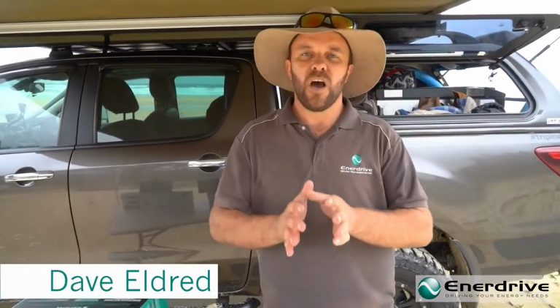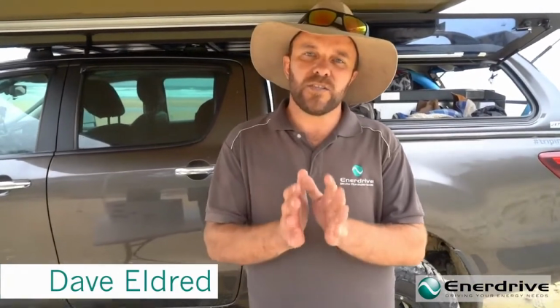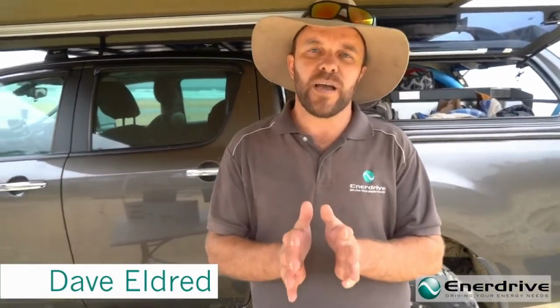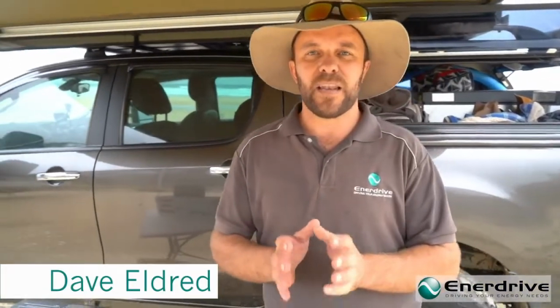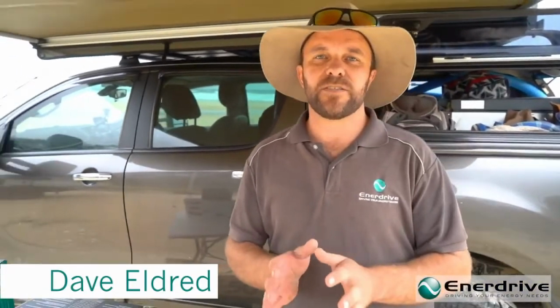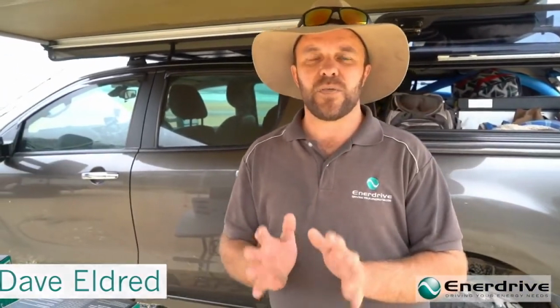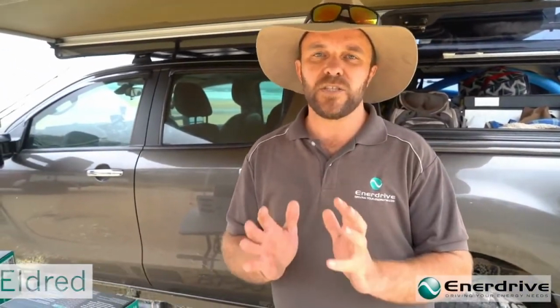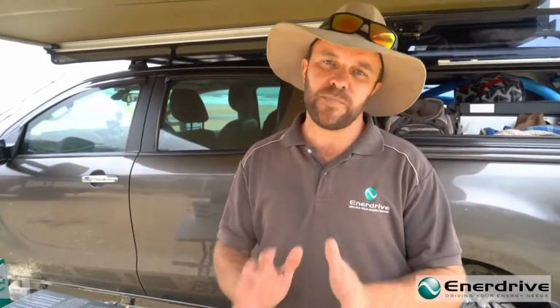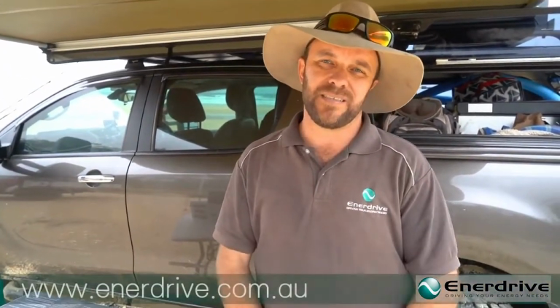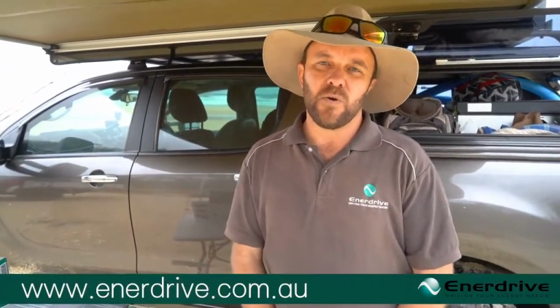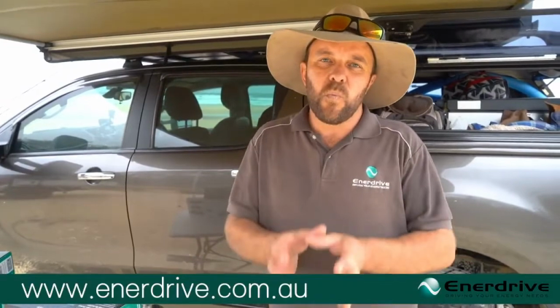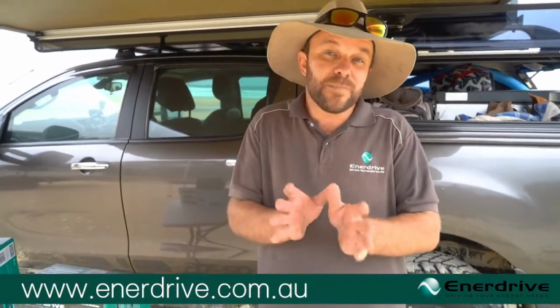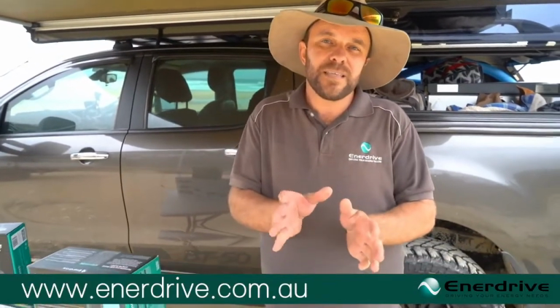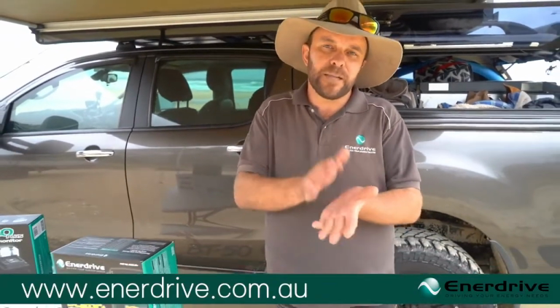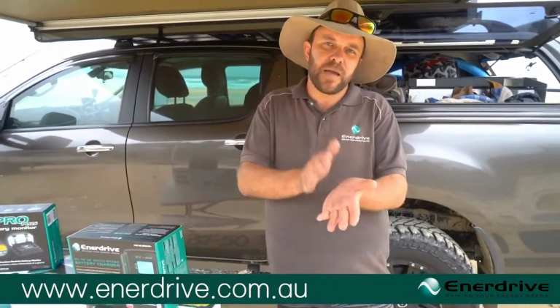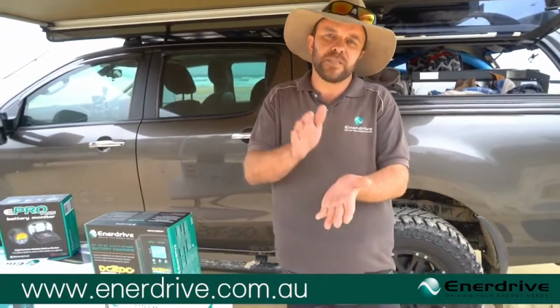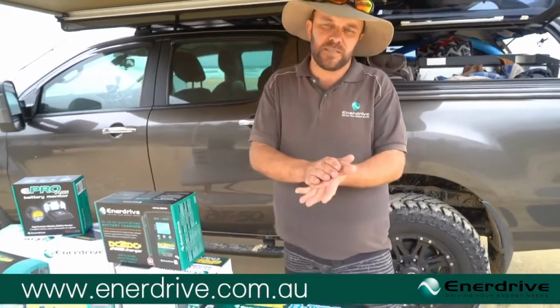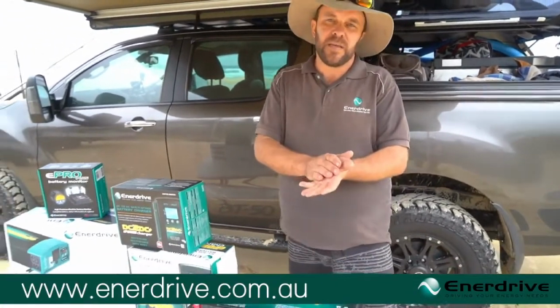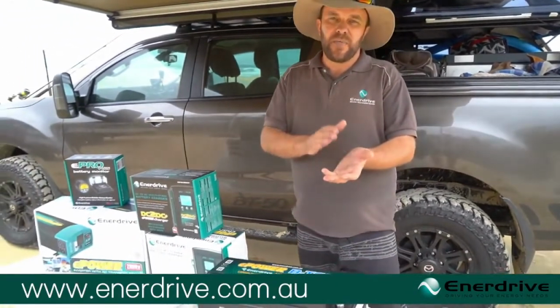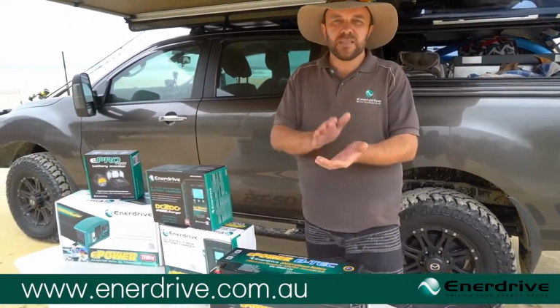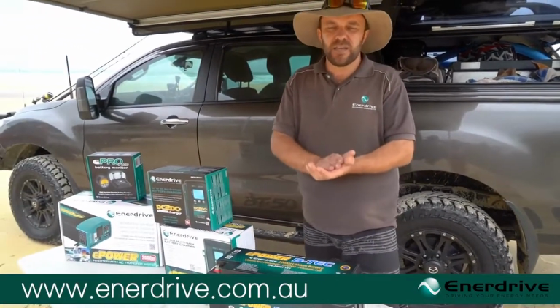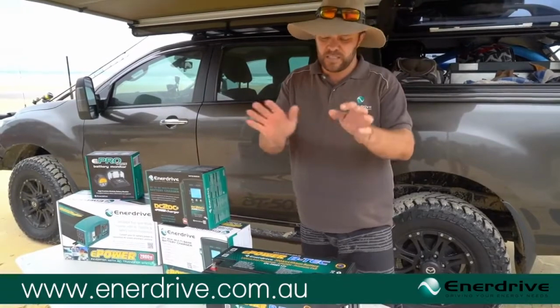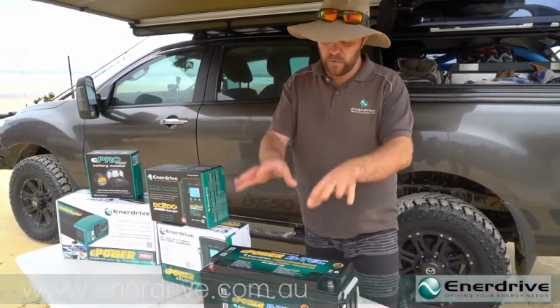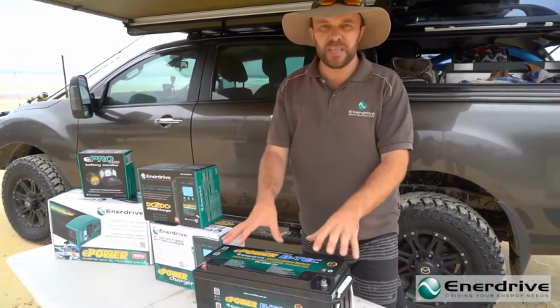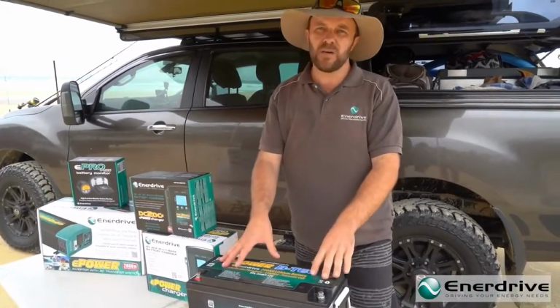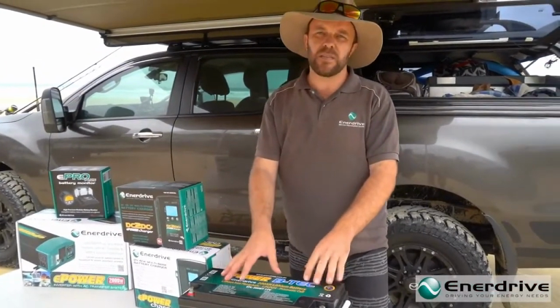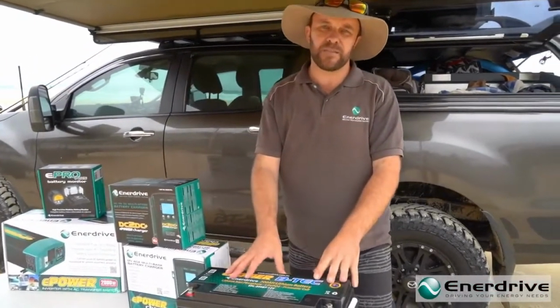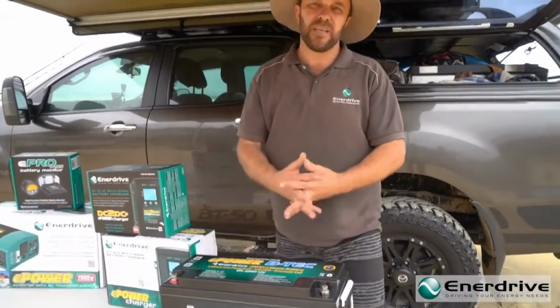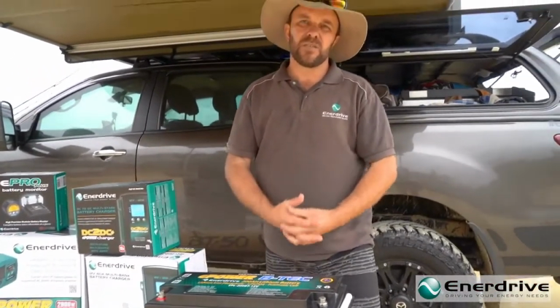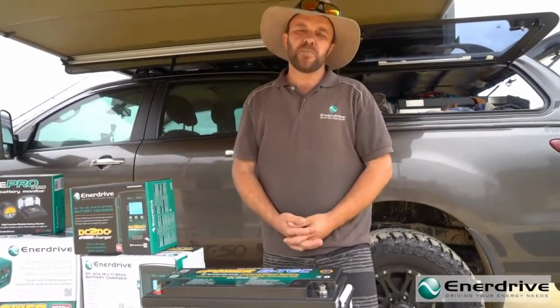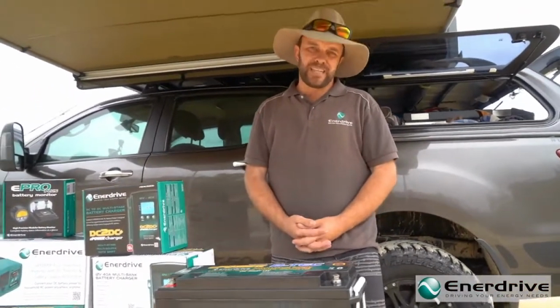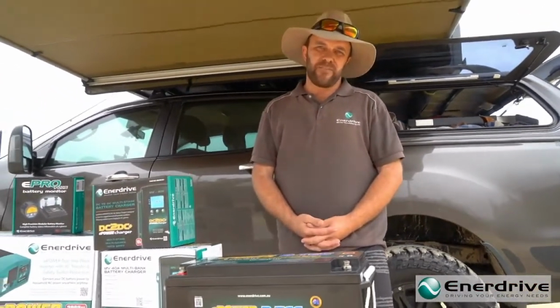I'd like to talk about lithium batteries with internal BMSs. What is a BMS? A Battery Management System. That is the device inside of all of these styles of lithium batteries, designed to protect the battery.